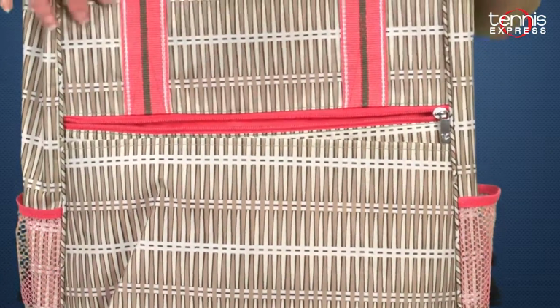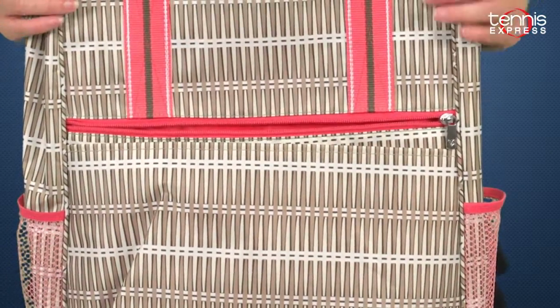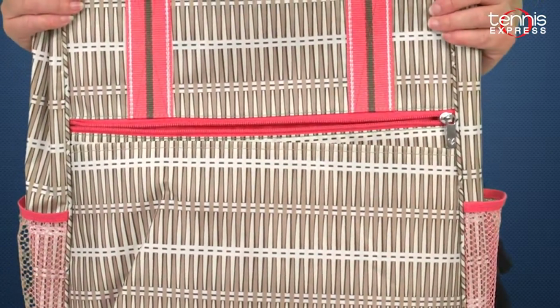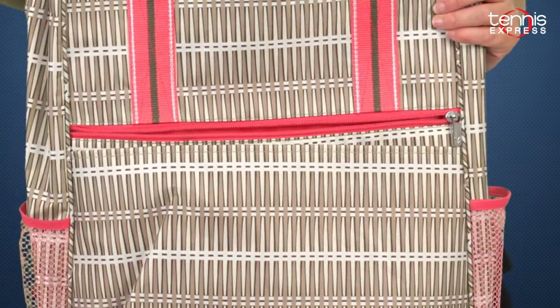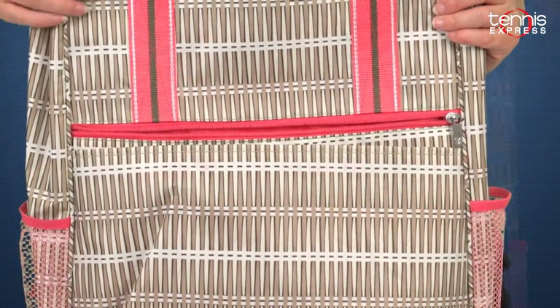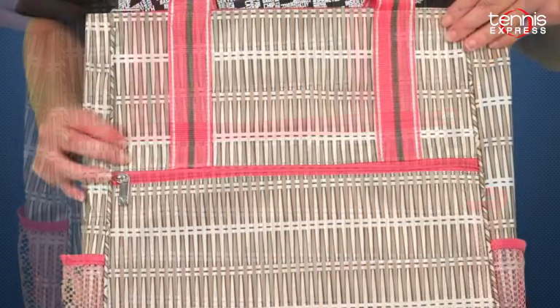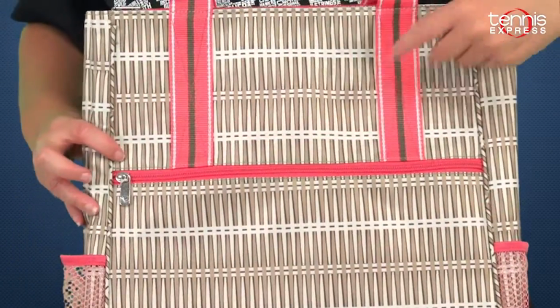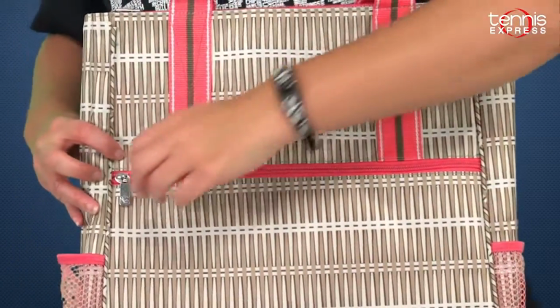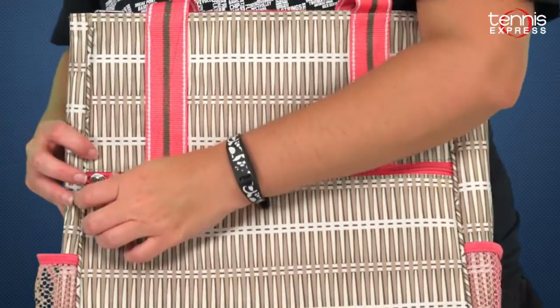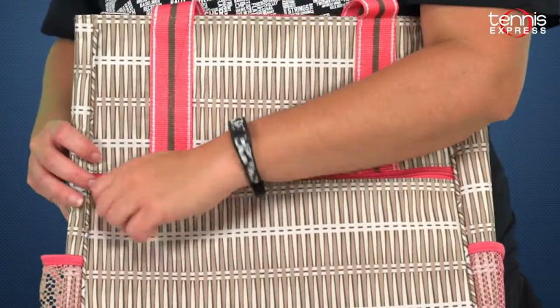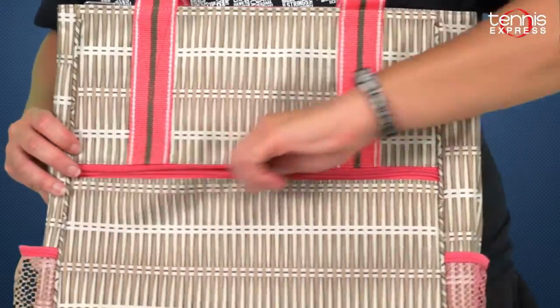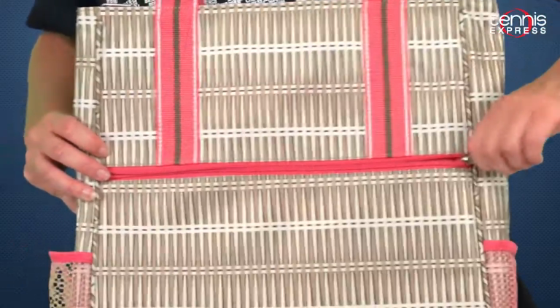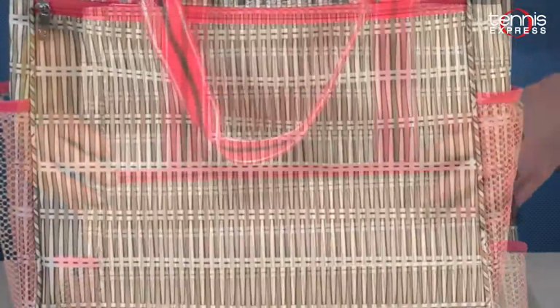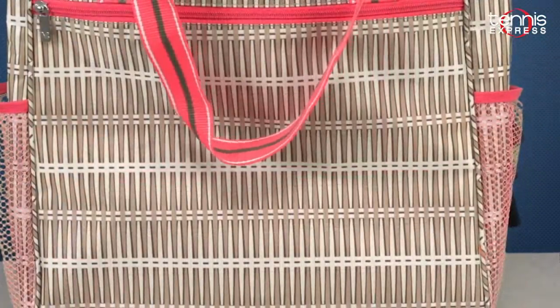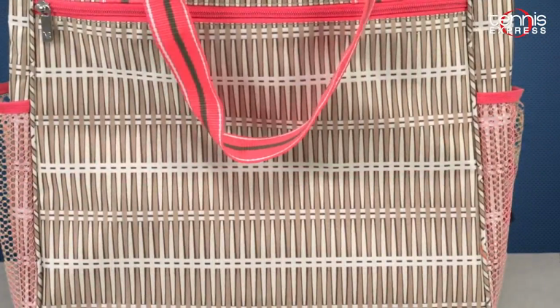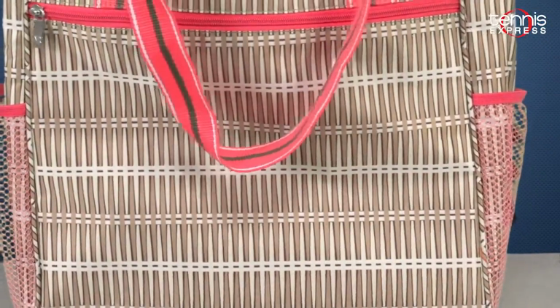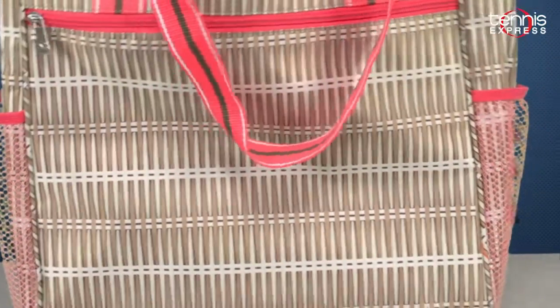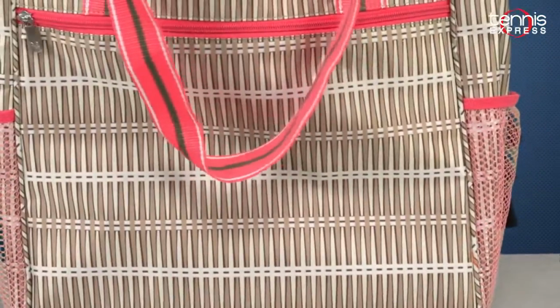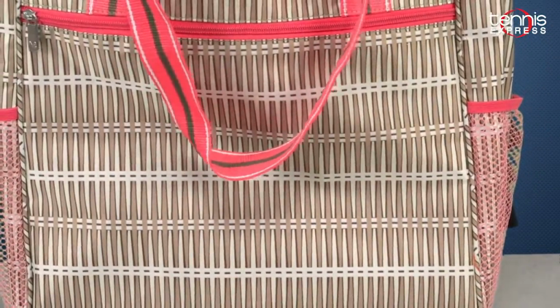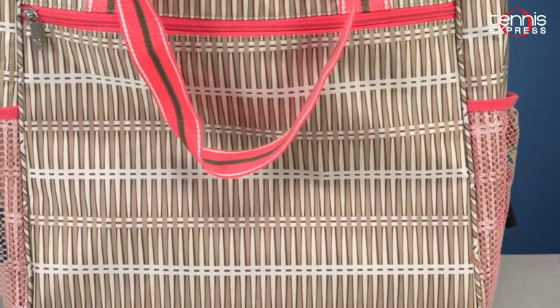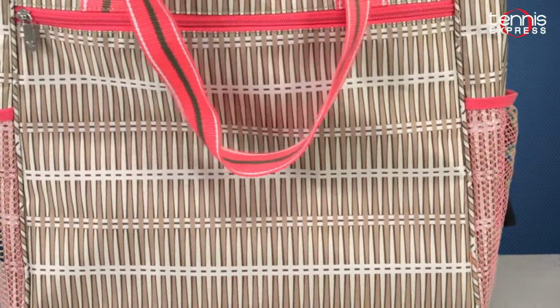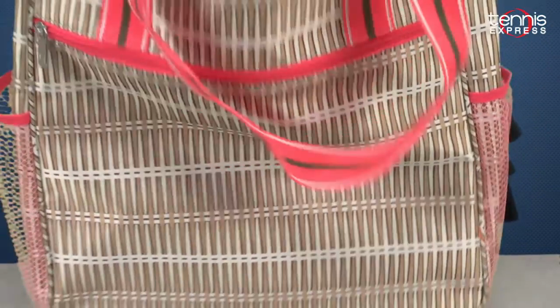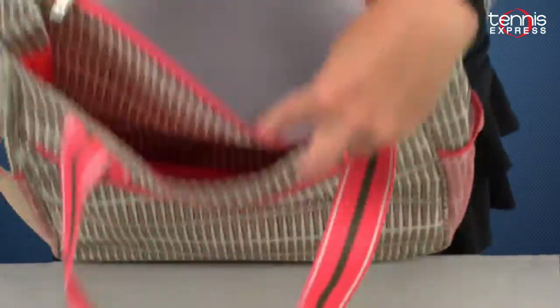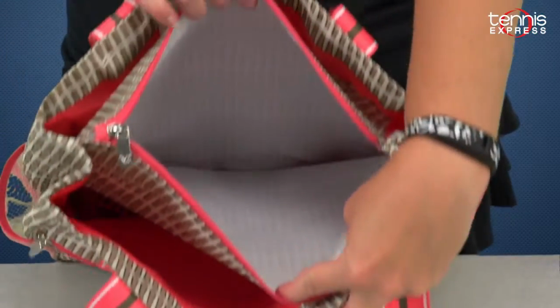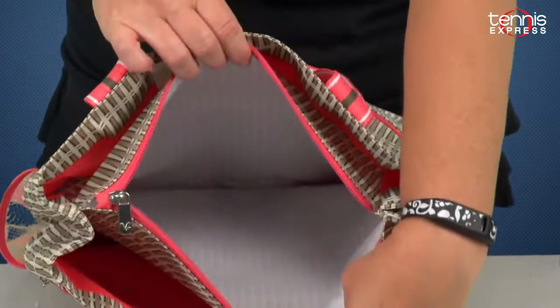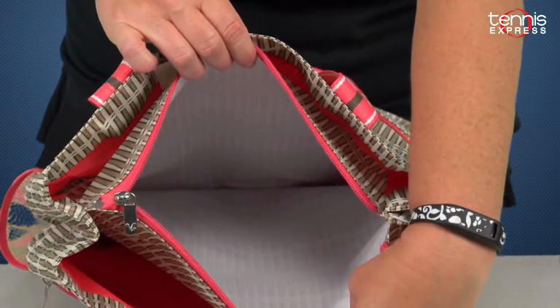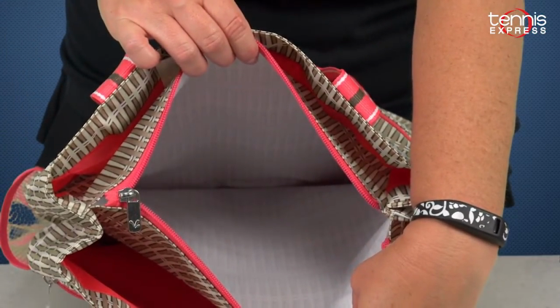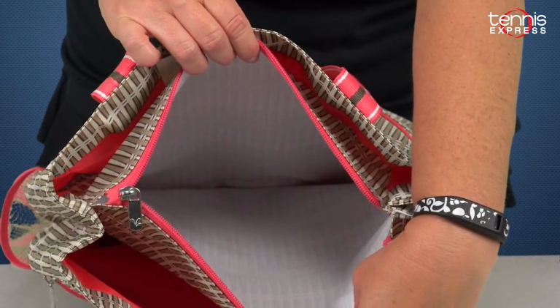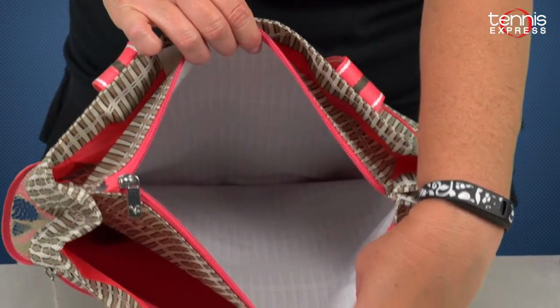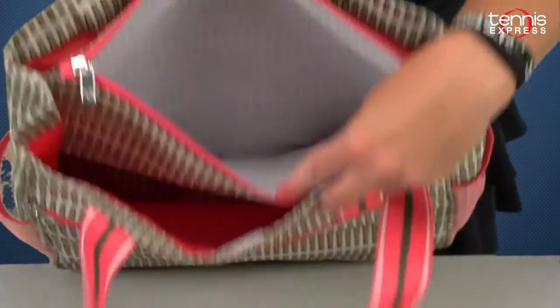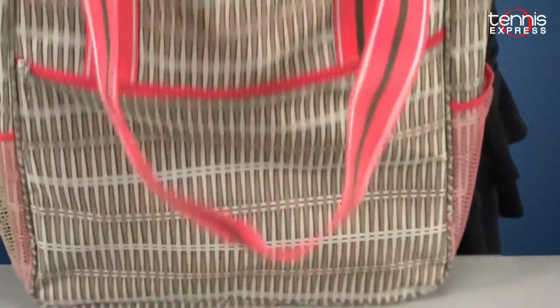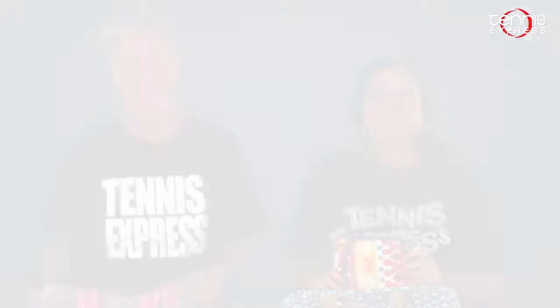On the front there's a large zippered pocket. The middle pocket serves as a divider for the two inside compartments, which are plastic lined. These are perfect for sweaty clothes or sweaty socks.